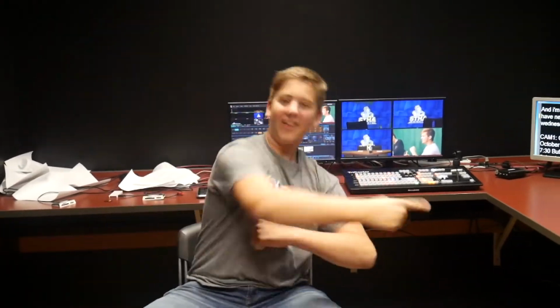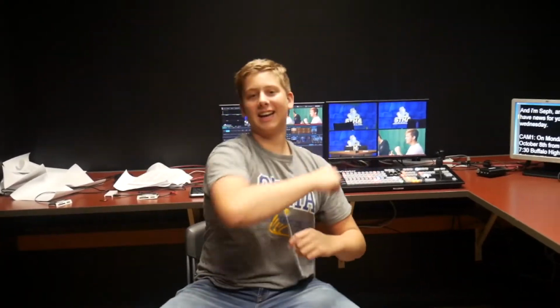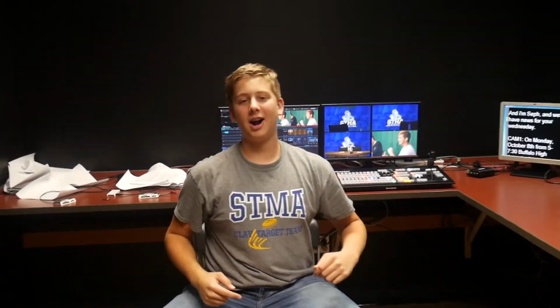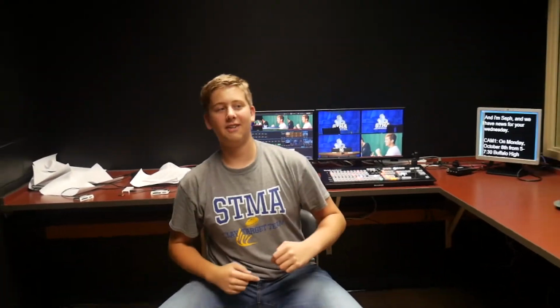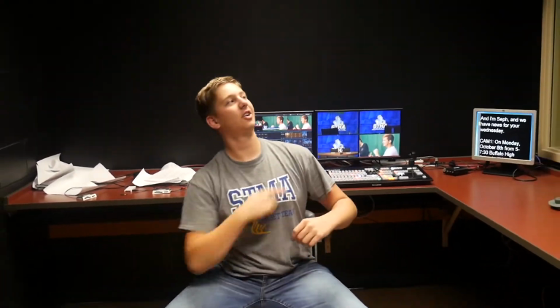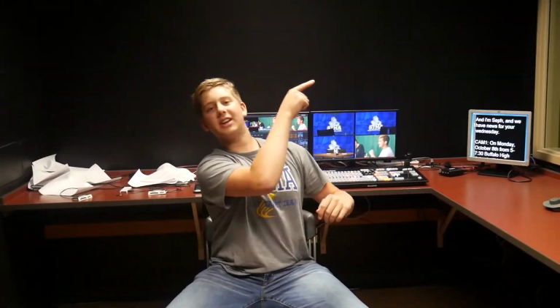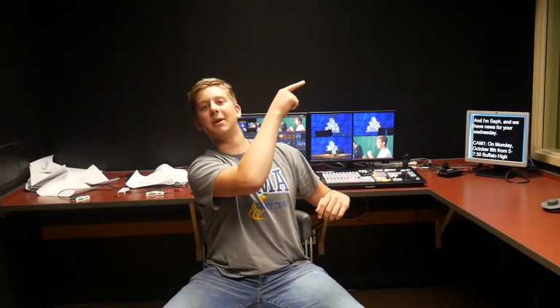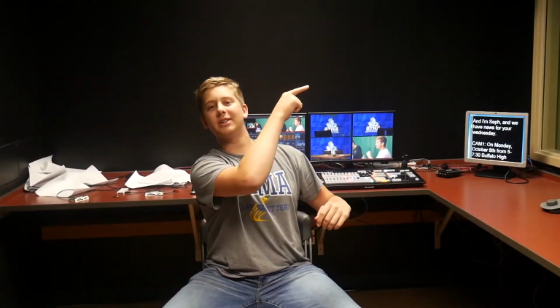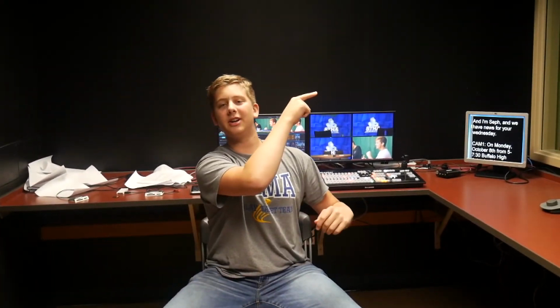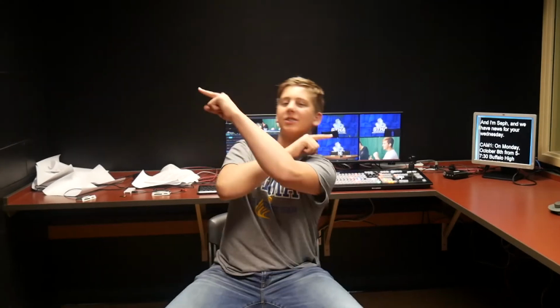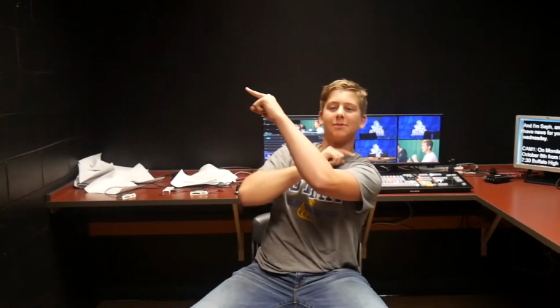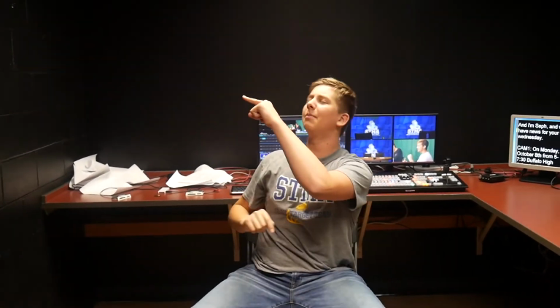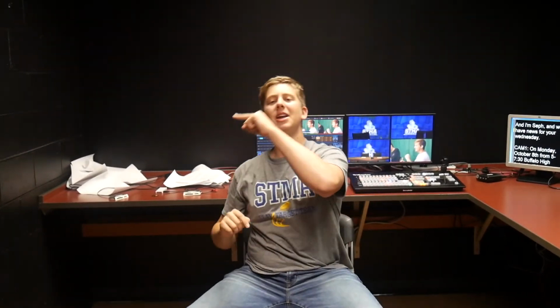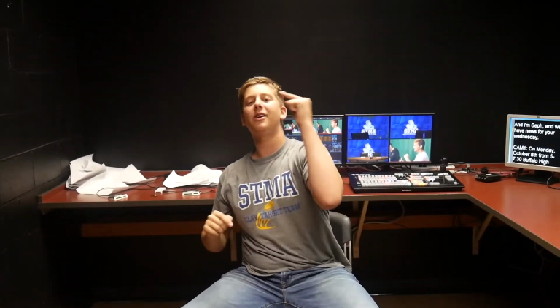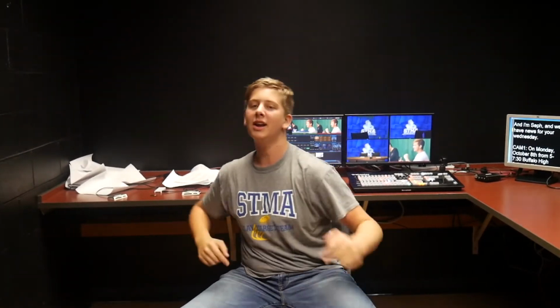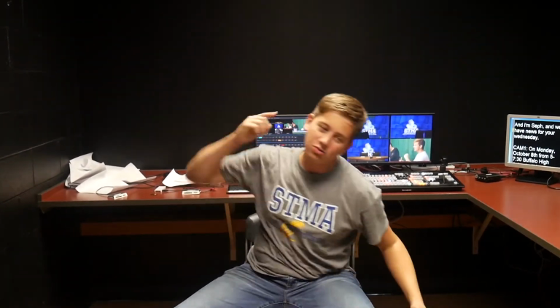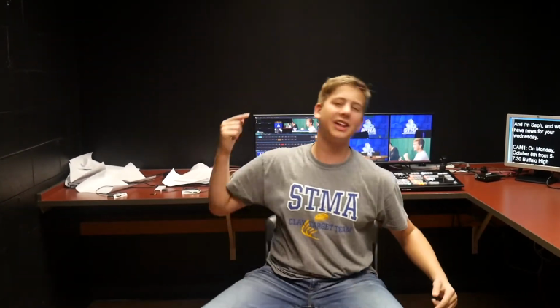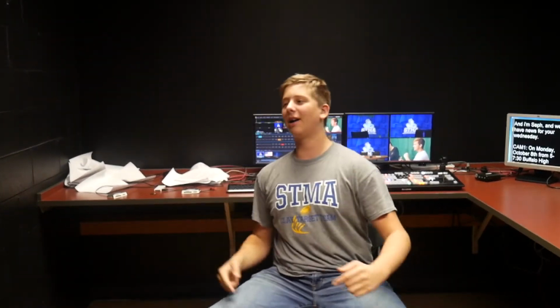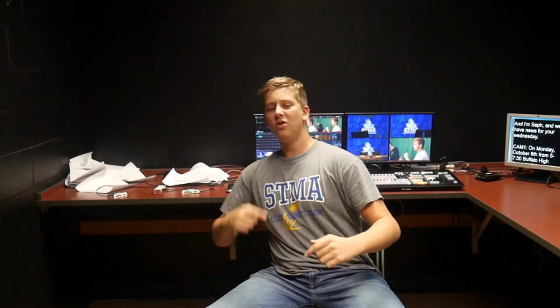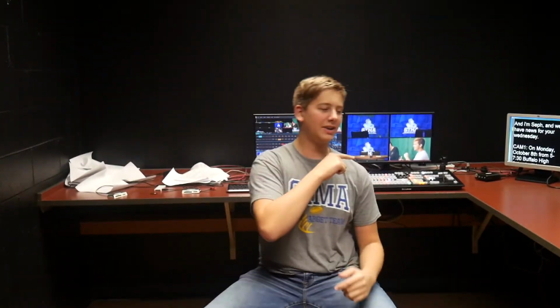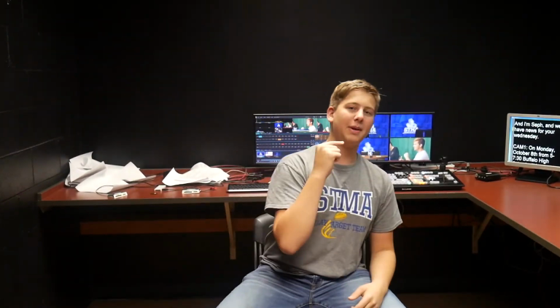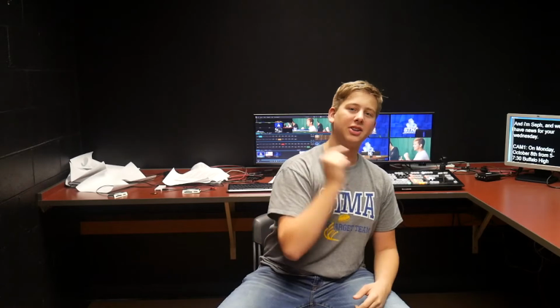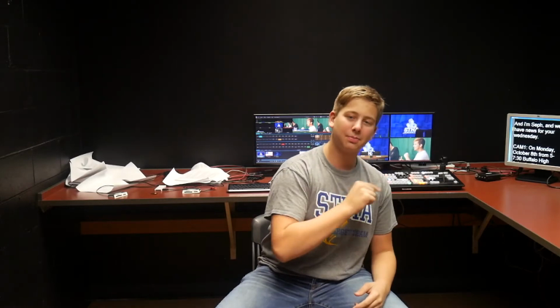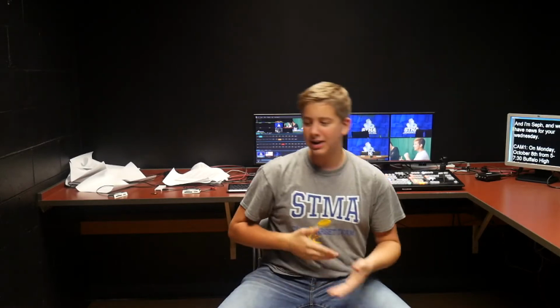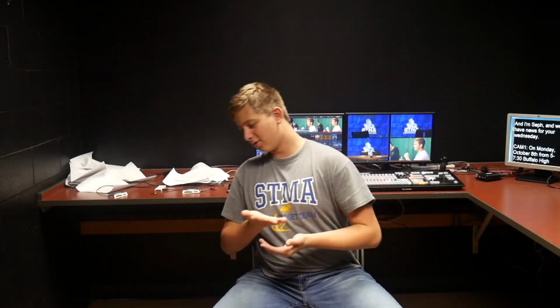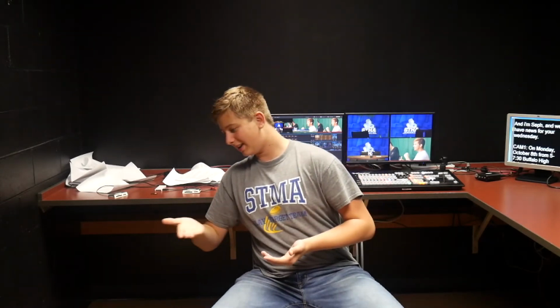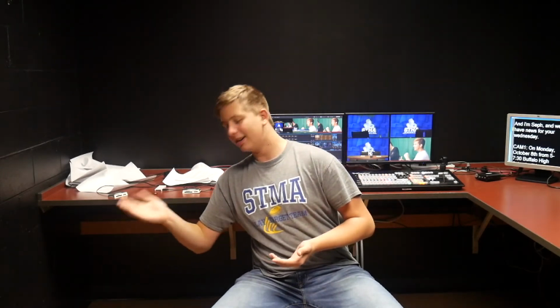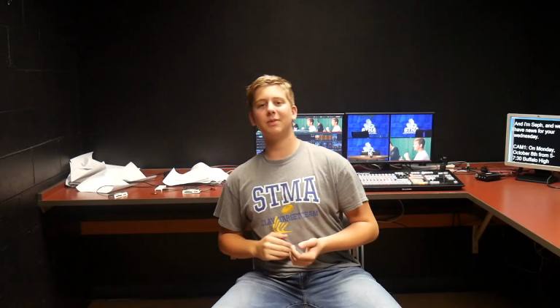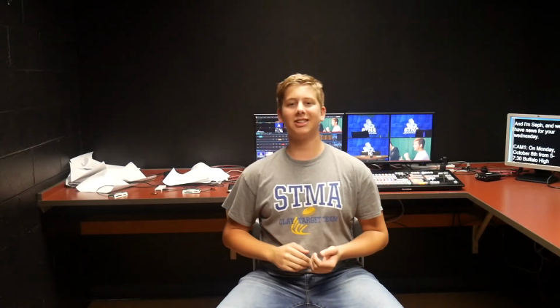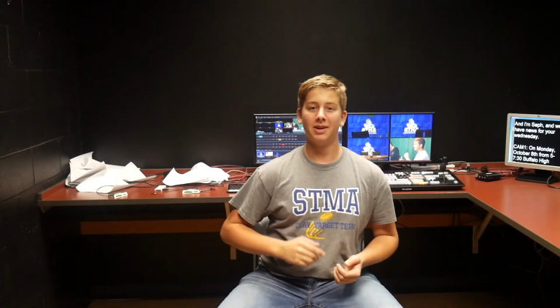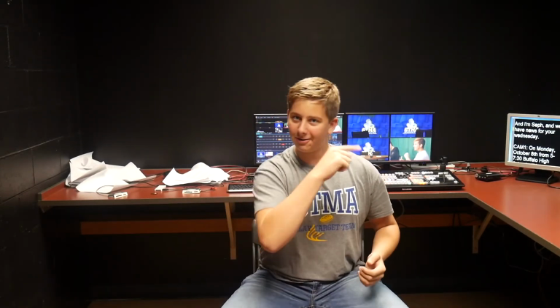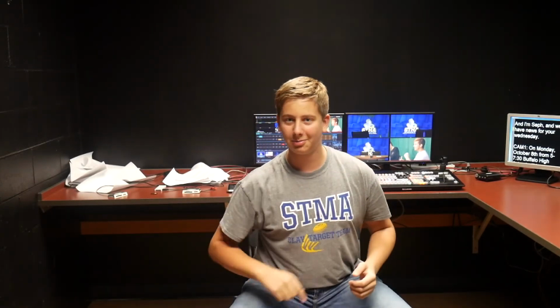Thanks guys for watching that video. Right here is my previous video, here is that subscribe button — make sure you hit it and ring that bell. Right here is my Patreon, go support me. And right here is my Instagram, go follow me.